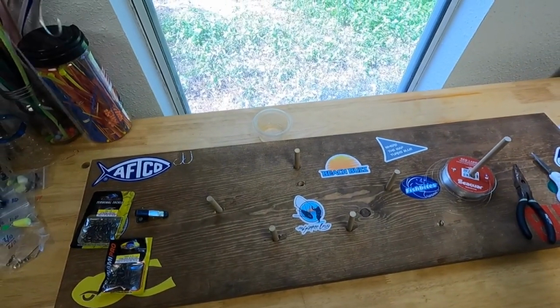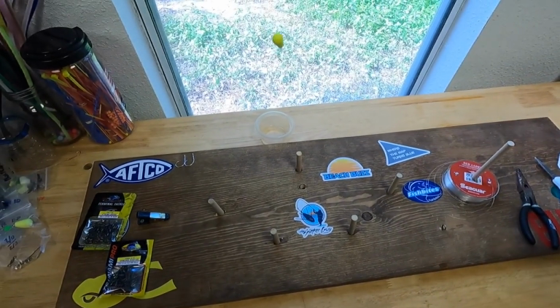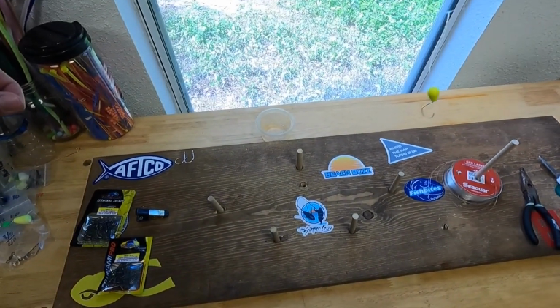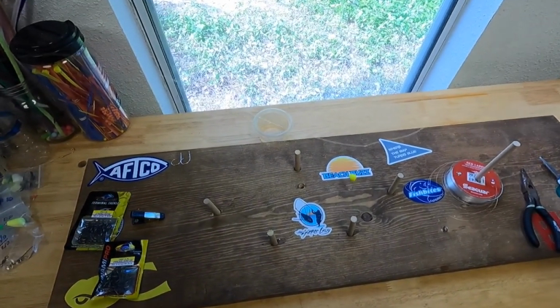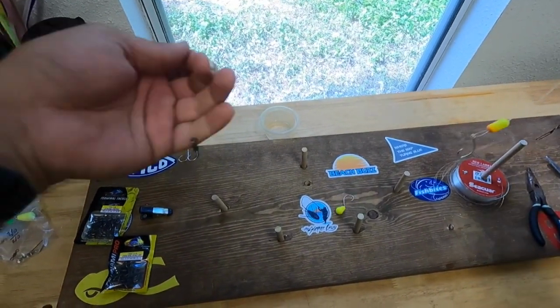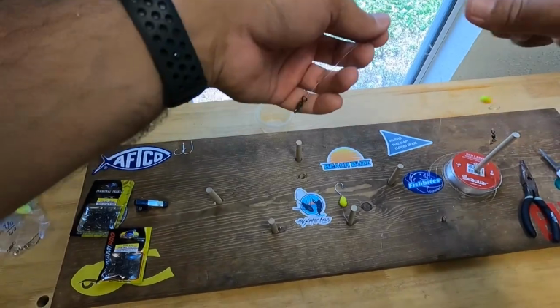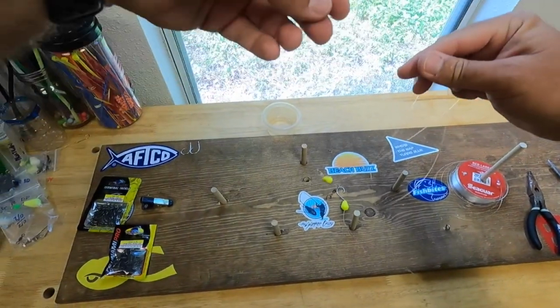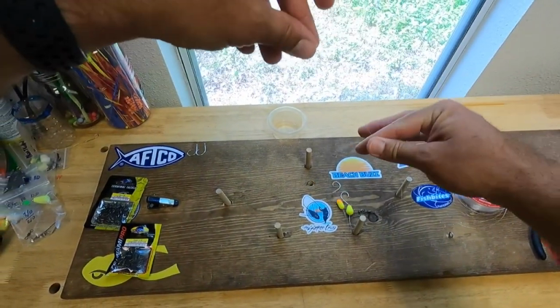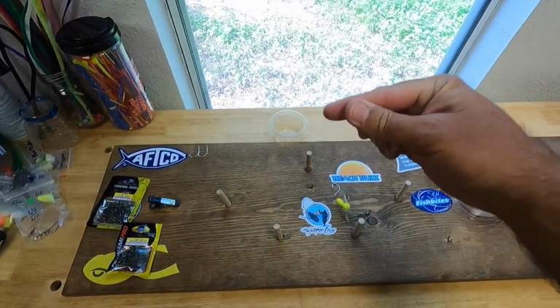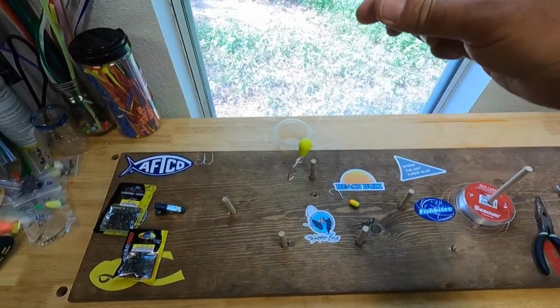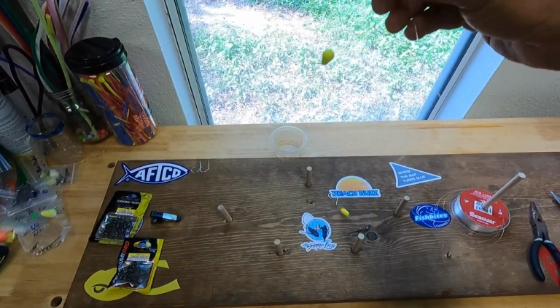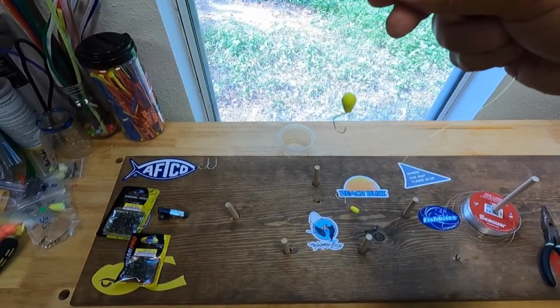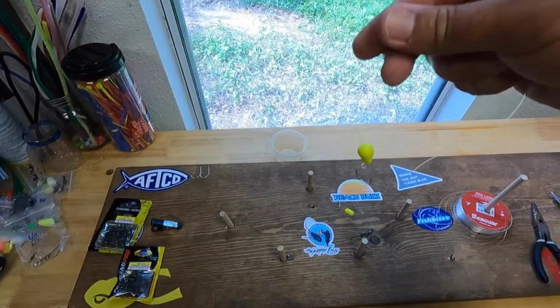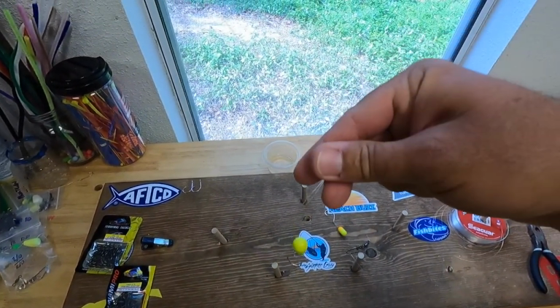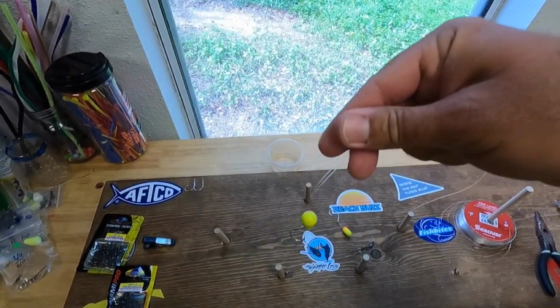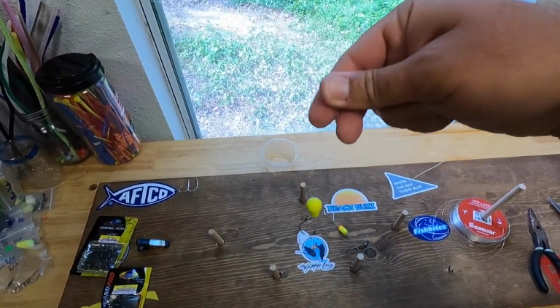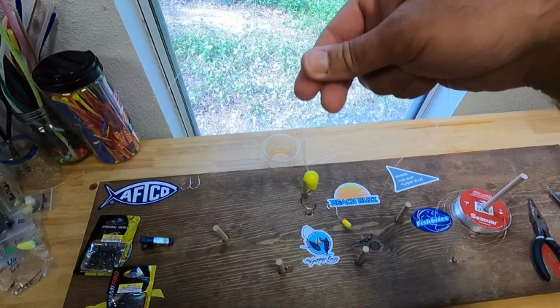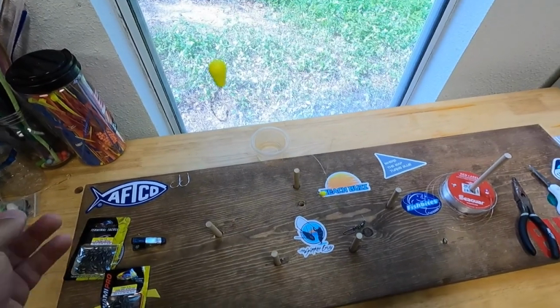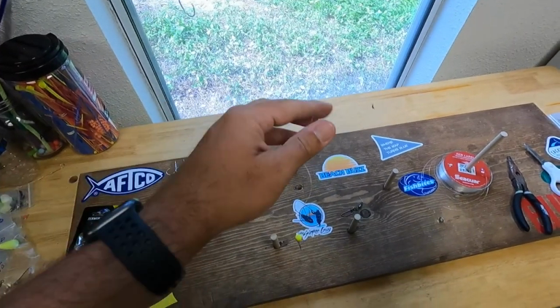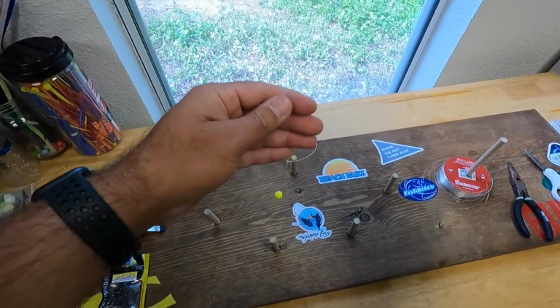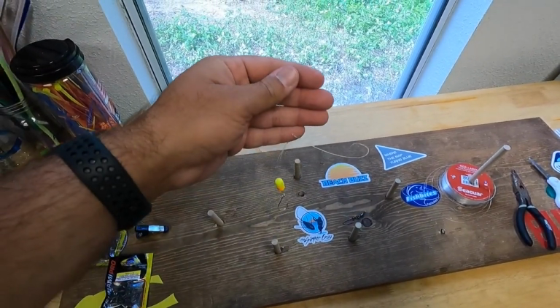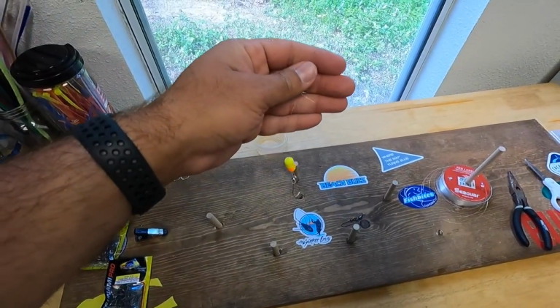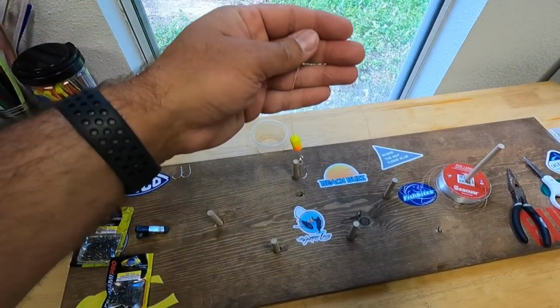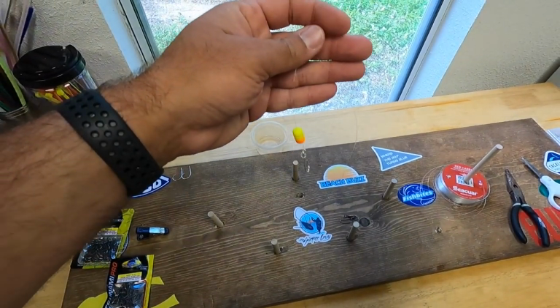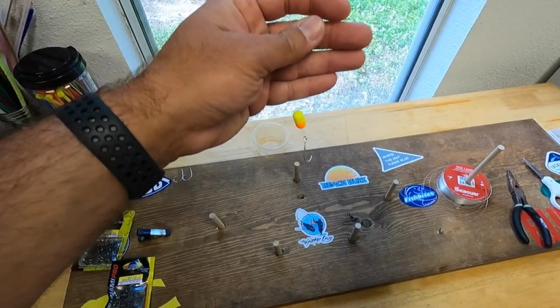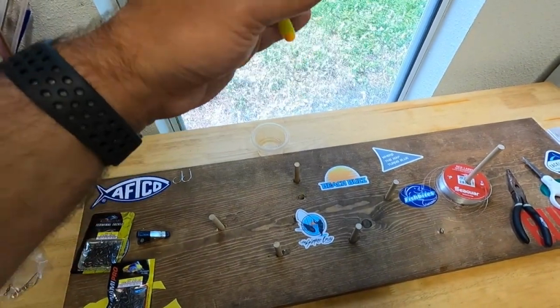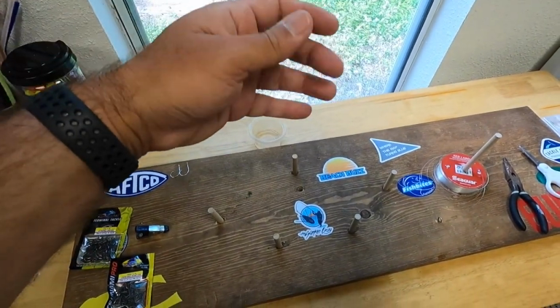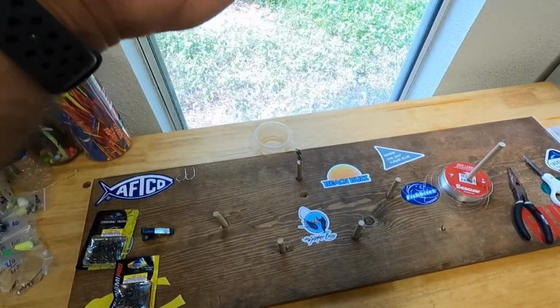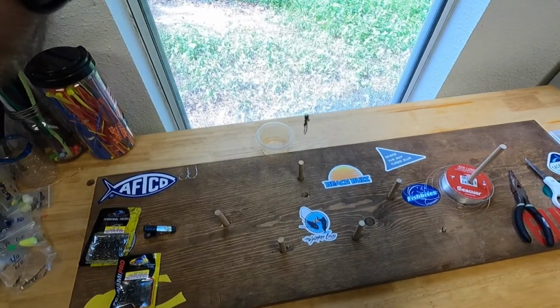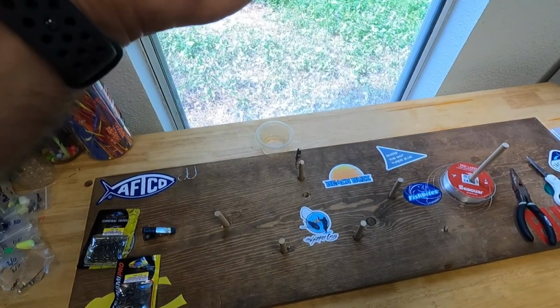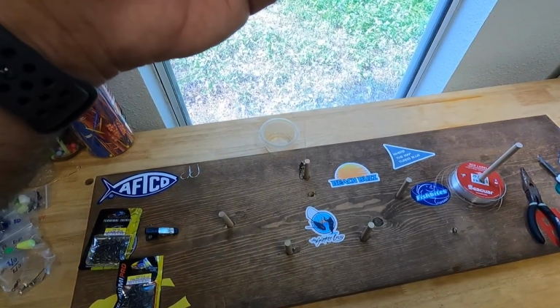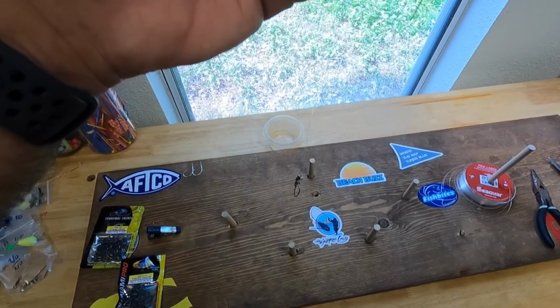There's the top — working our way down, you've got the very top cutlass float. On the bottom one you've got the pill float, and this is where we will hook our sinker.